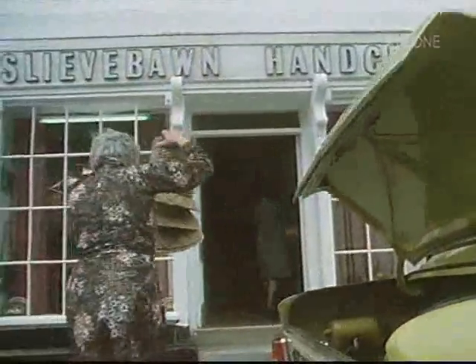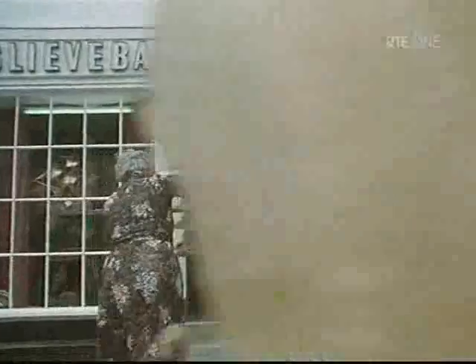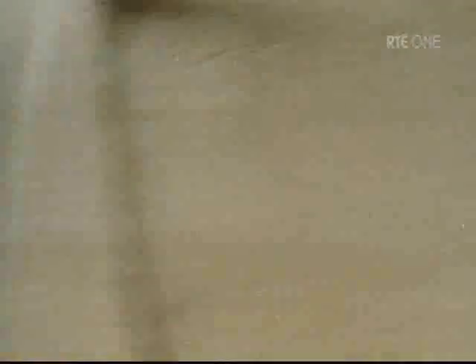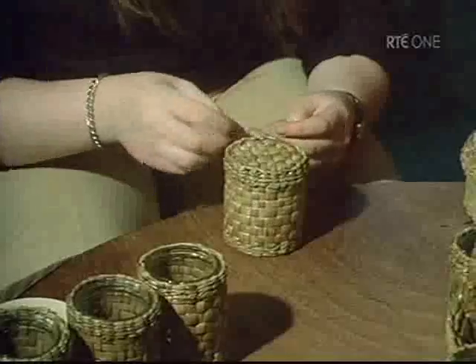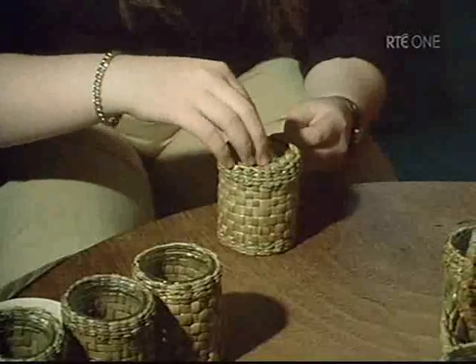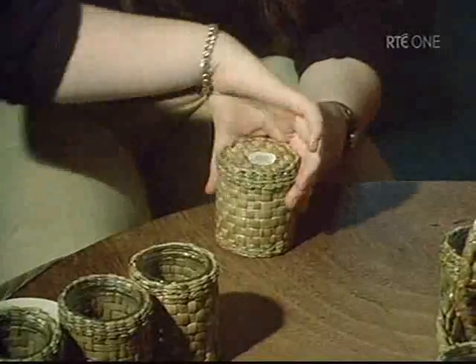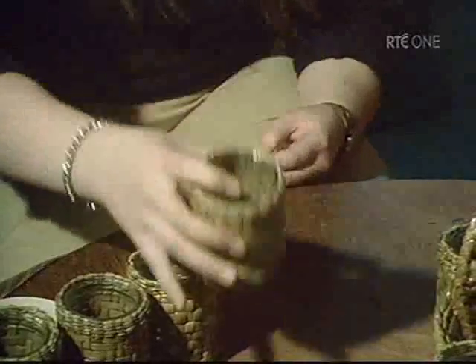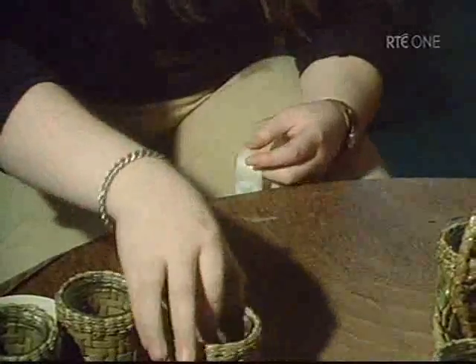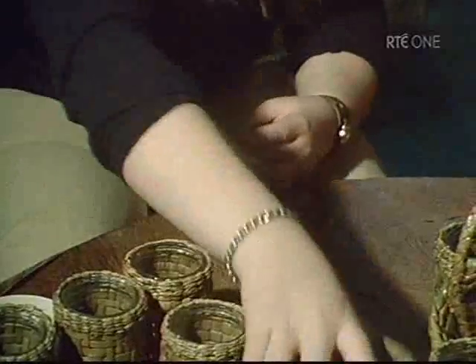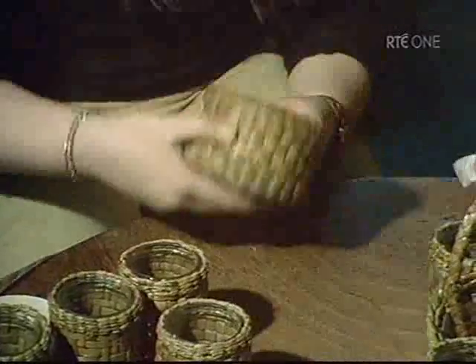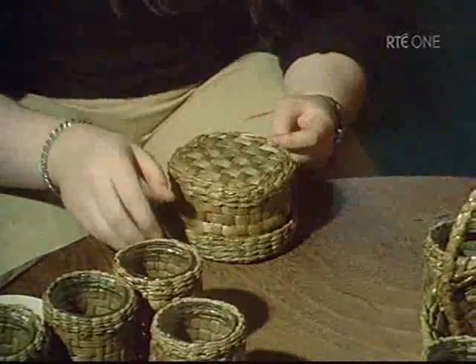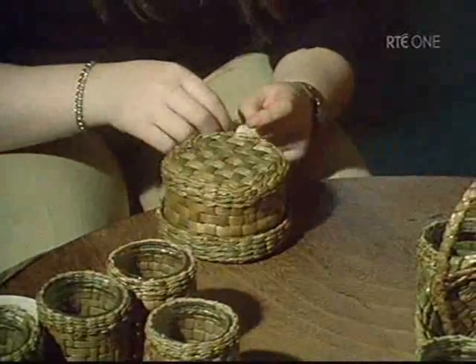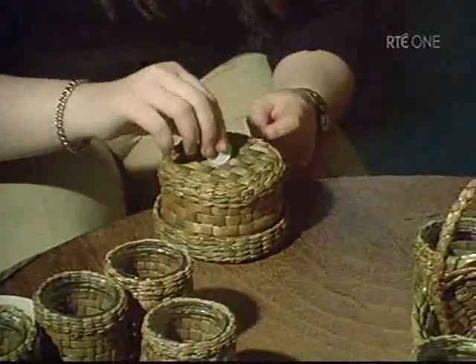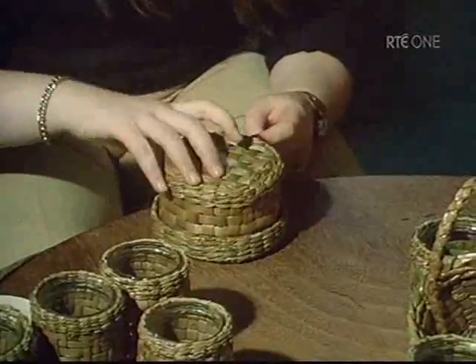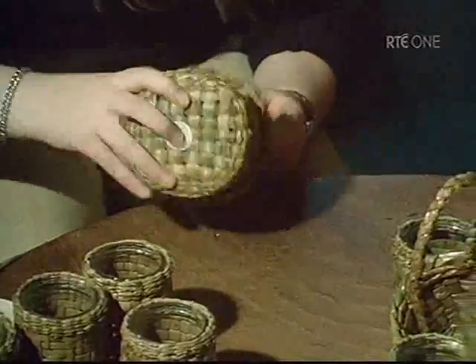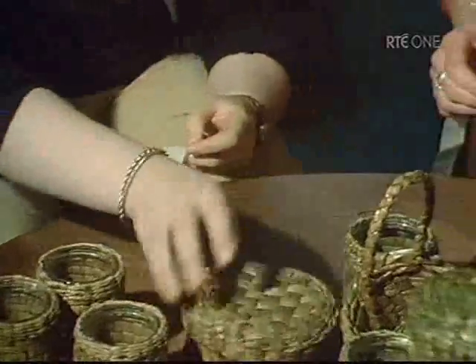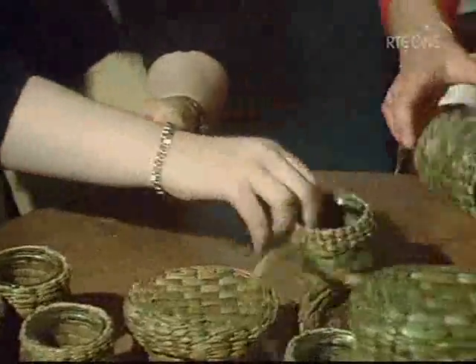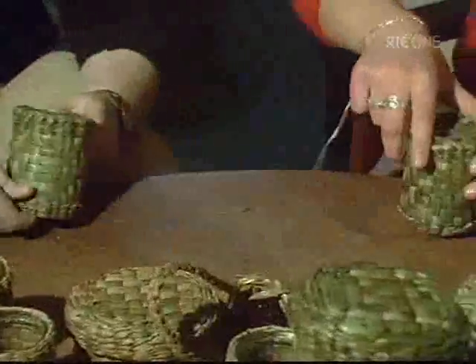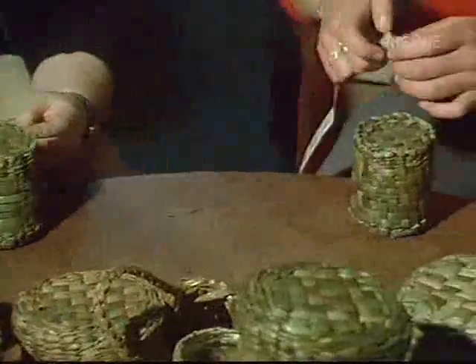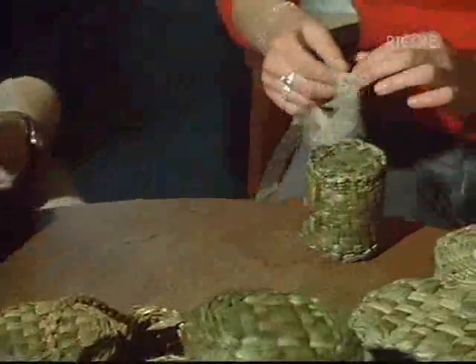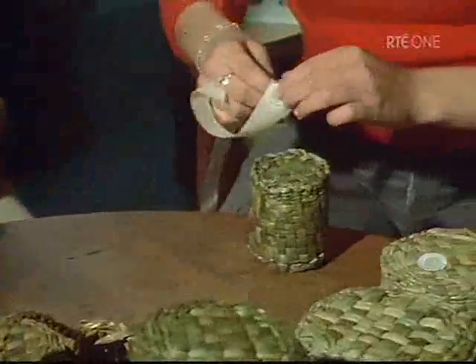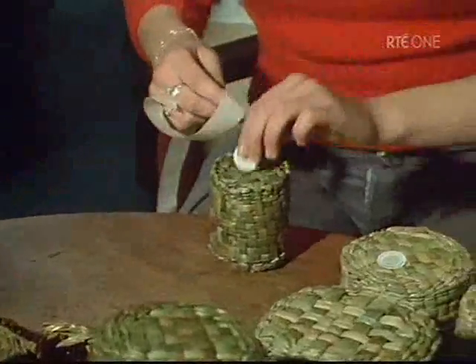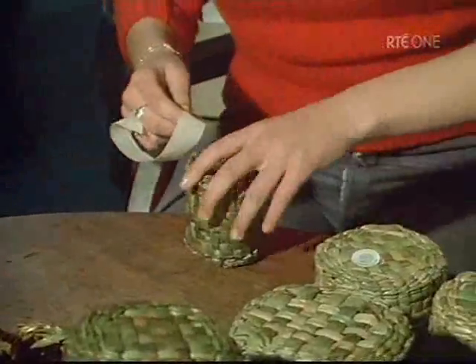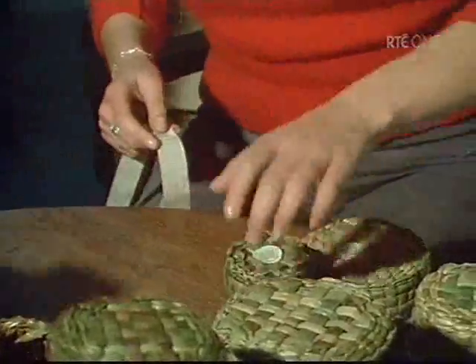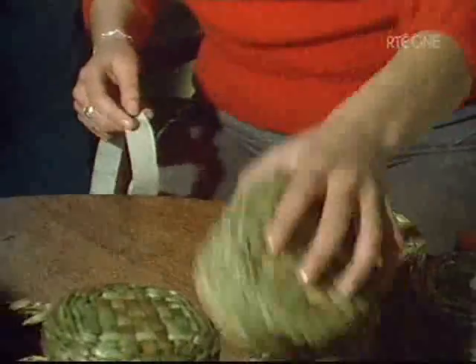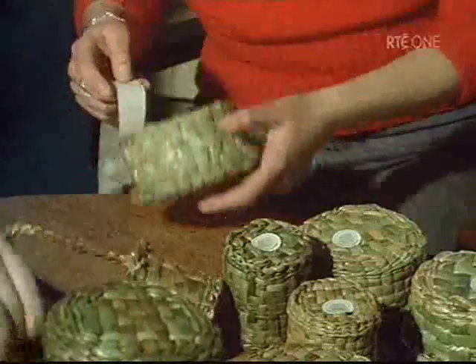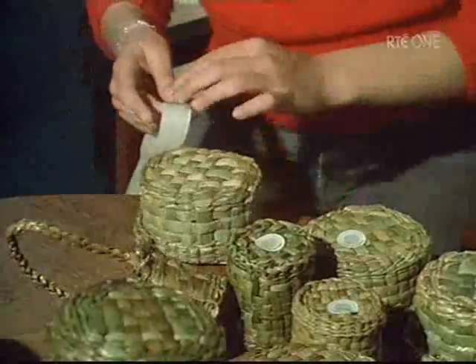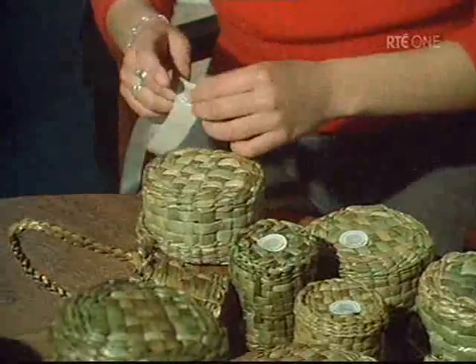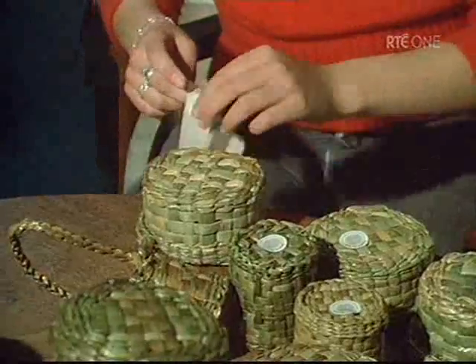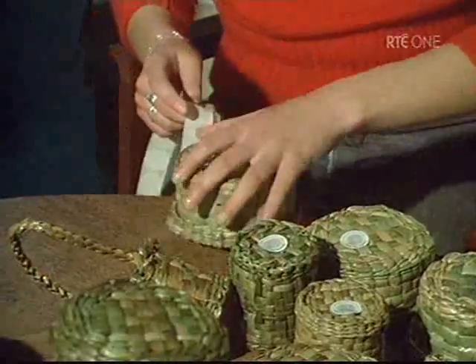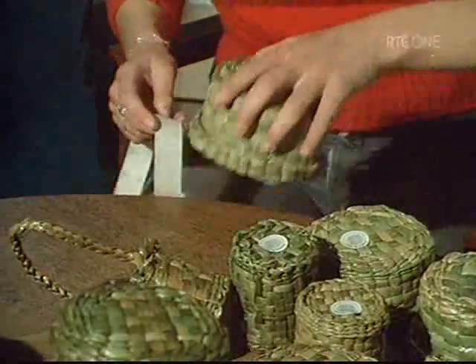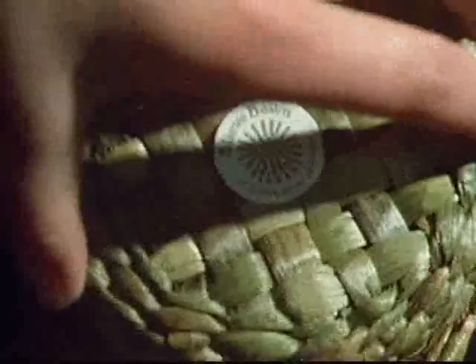The products show how the adaptable nature of the rushes places few restrictions on the creative talents of the imaginative rush worker. The future of this traditional craft seems assured. It is a delight to see it being preserved, not as an archaic curiosity, but as a viable commercial enterprise in its own right.